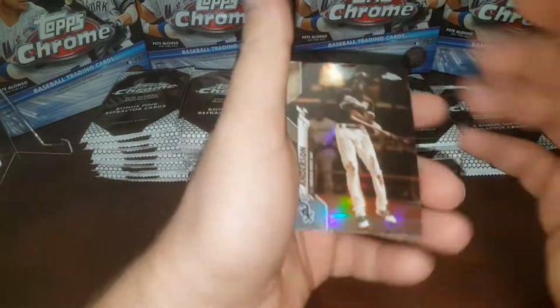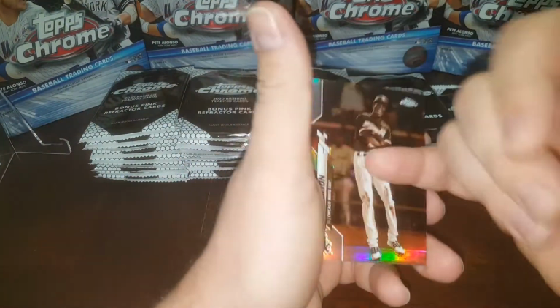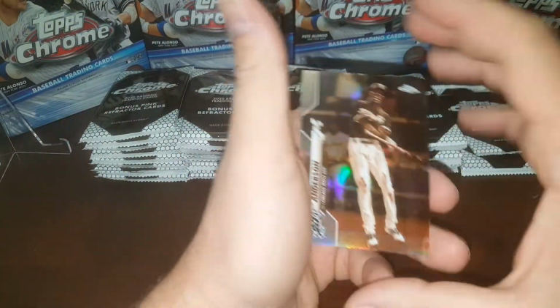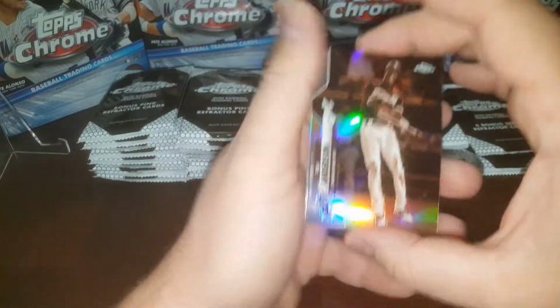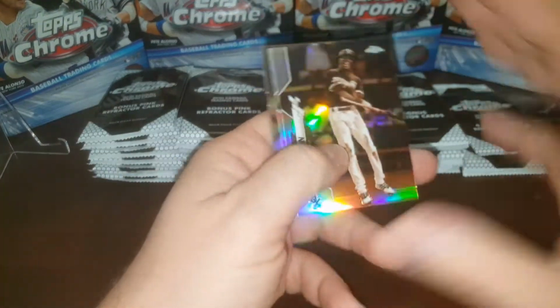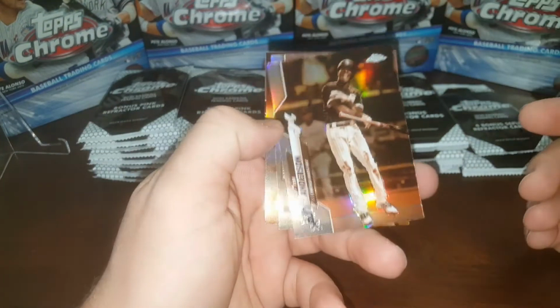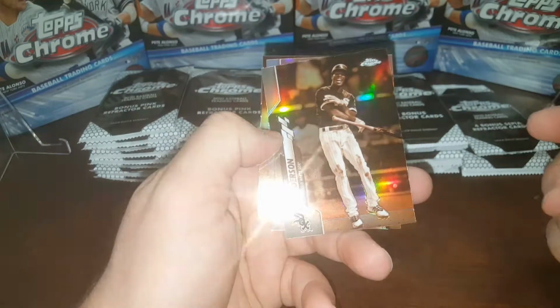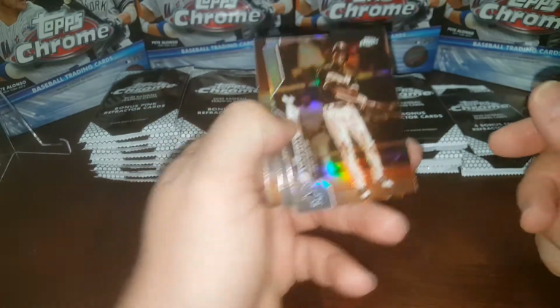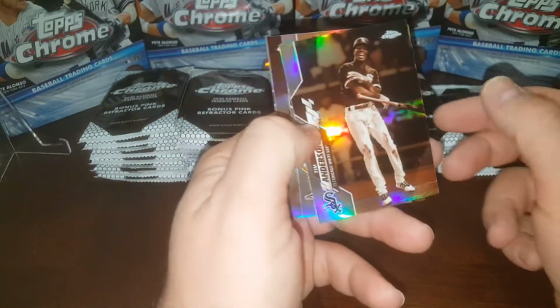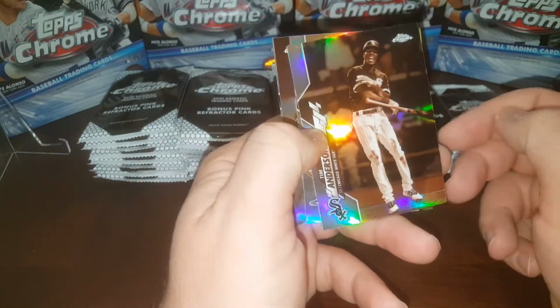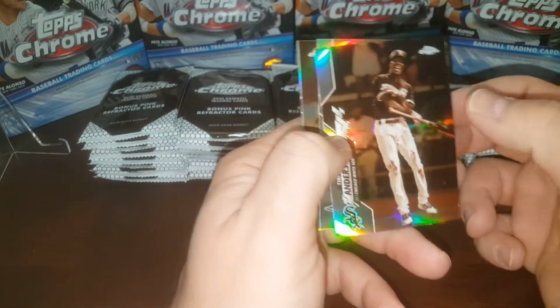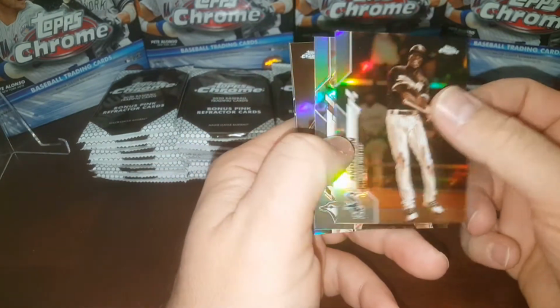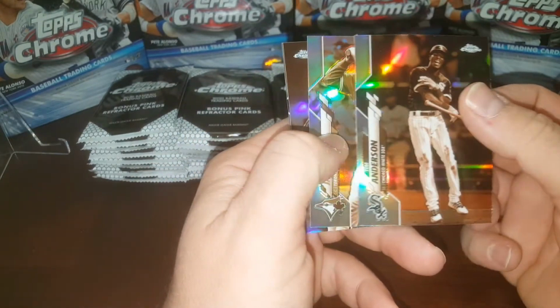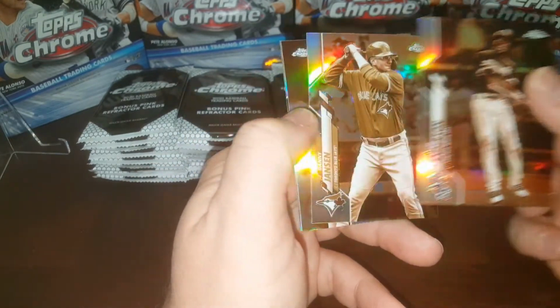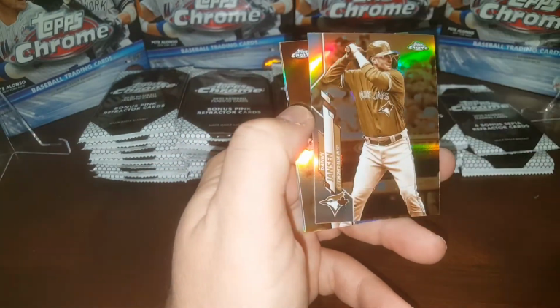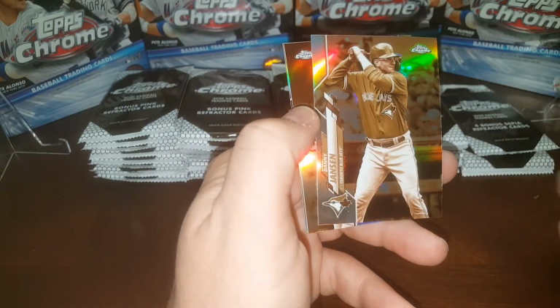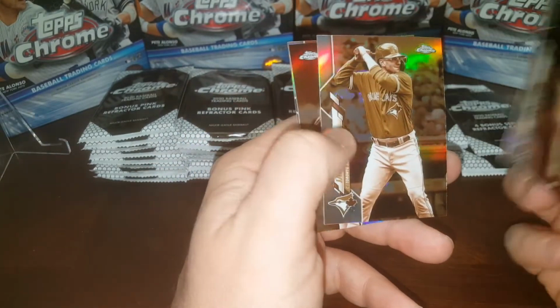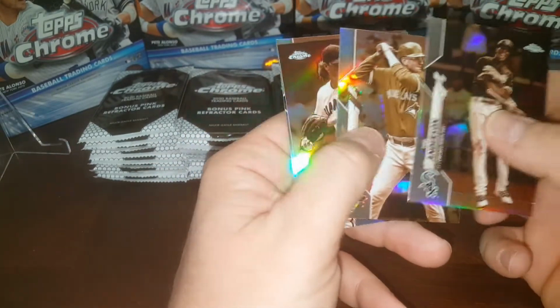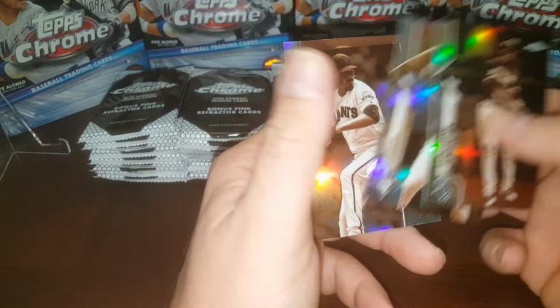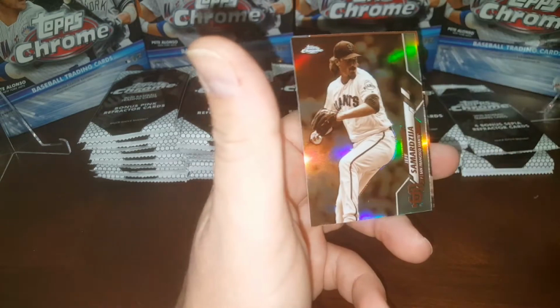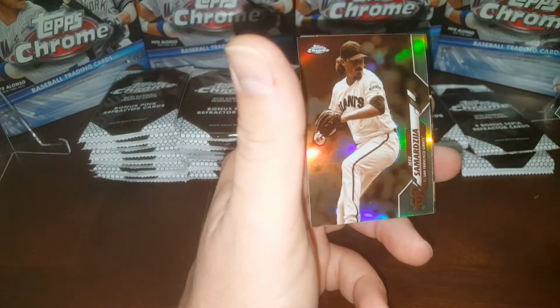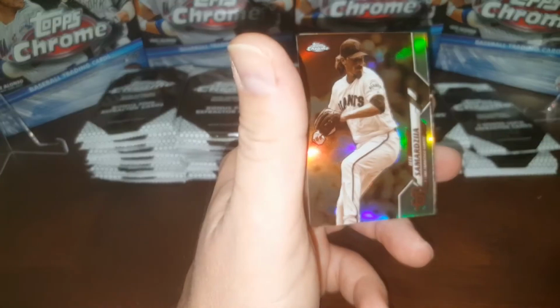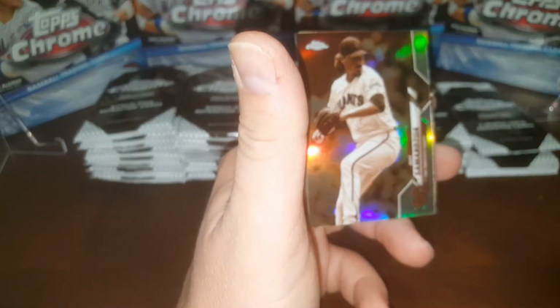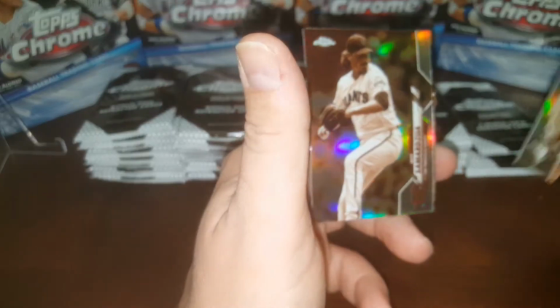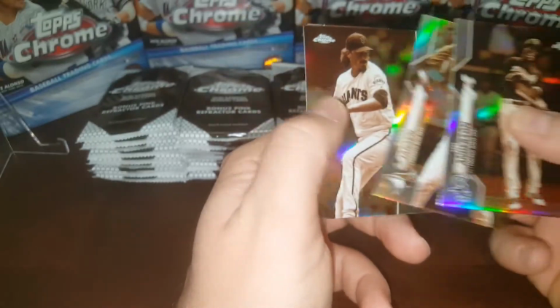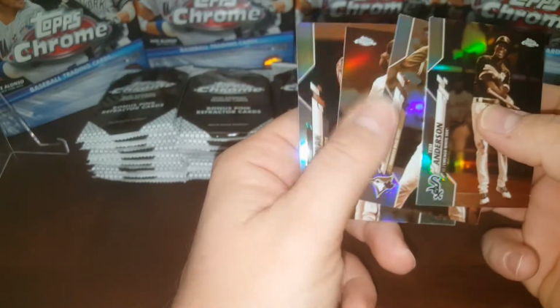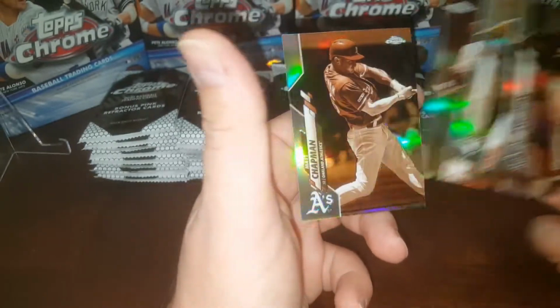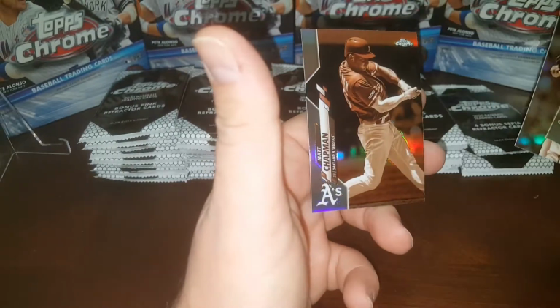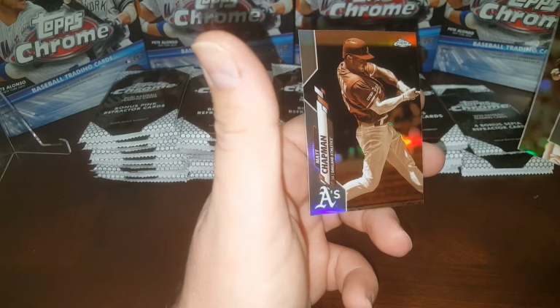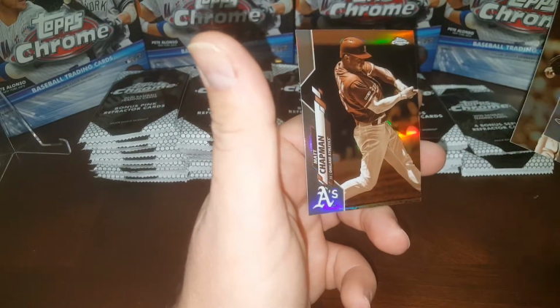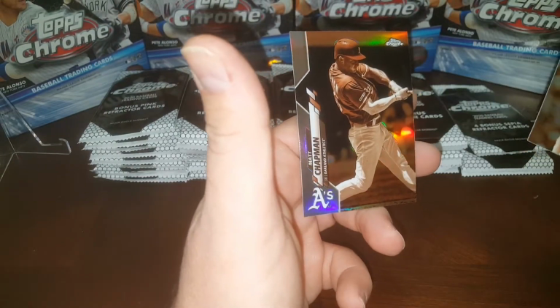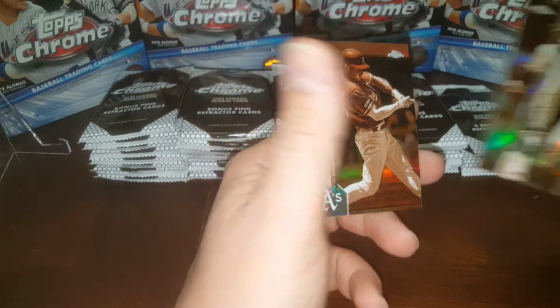Alright, starting things off we got the Batting Champ — Tim Anderson. He's awful shiny. And then Danny Jansen, Jeff Samardzija, and Matt Chapman.